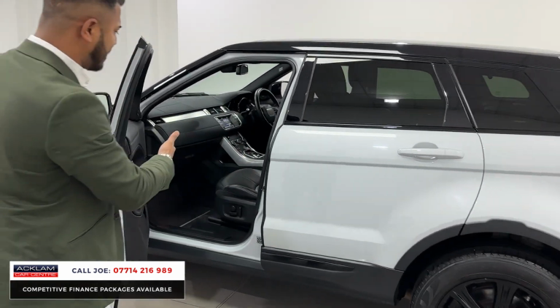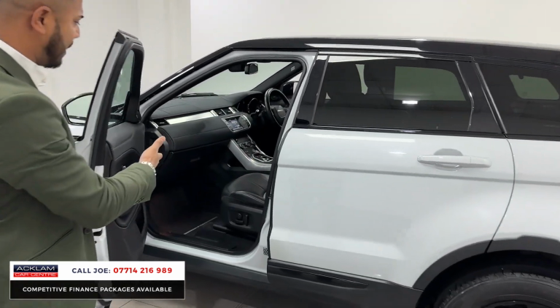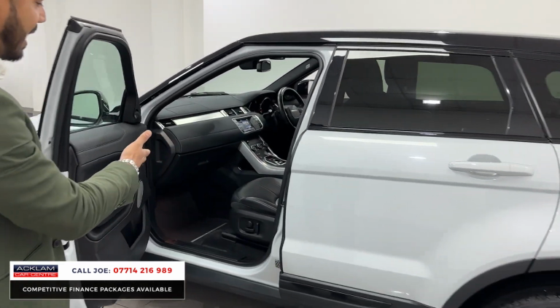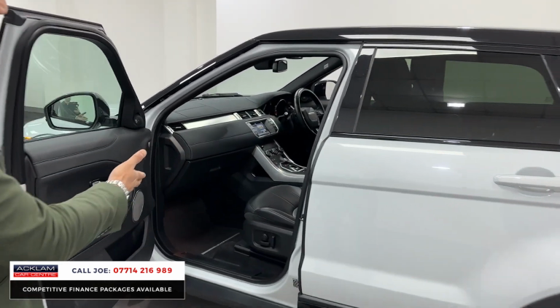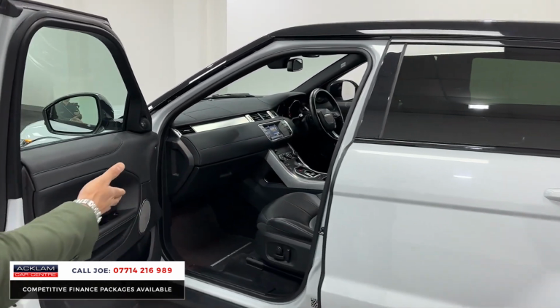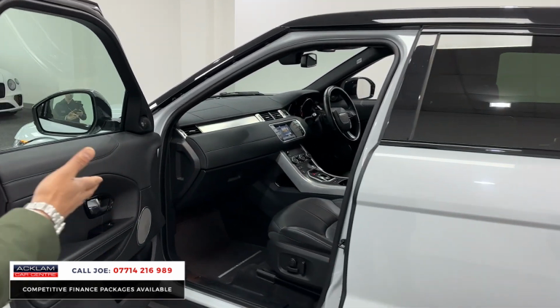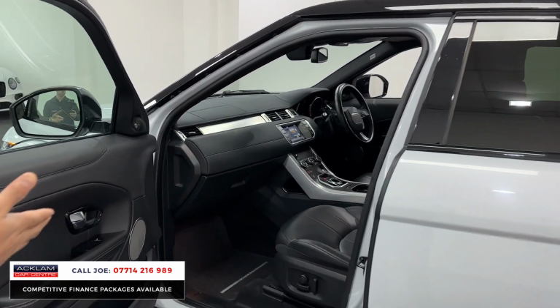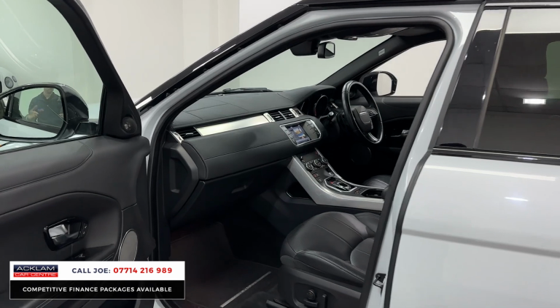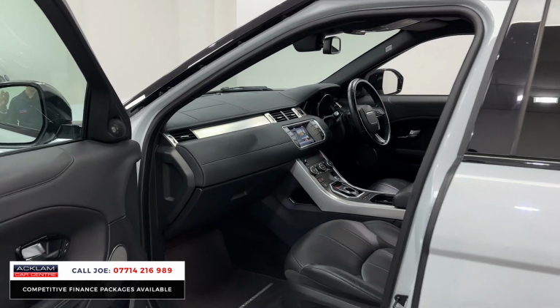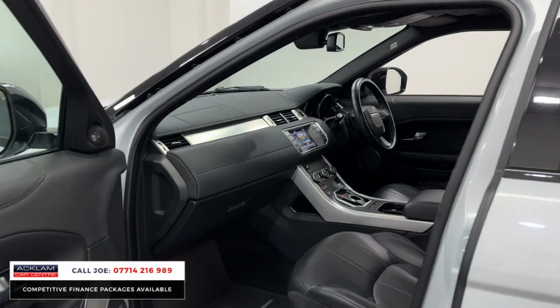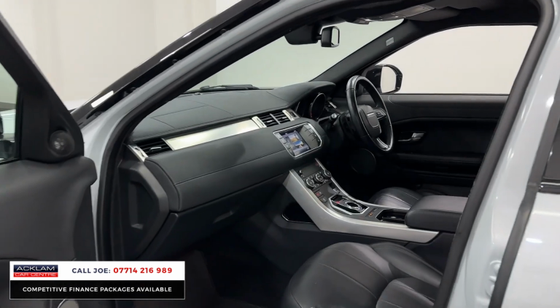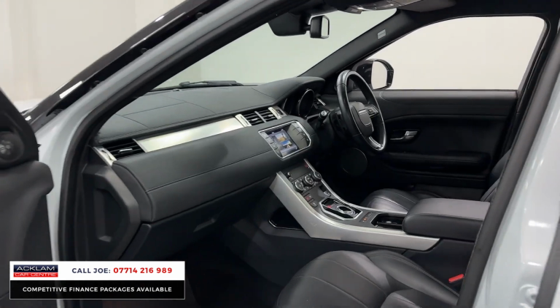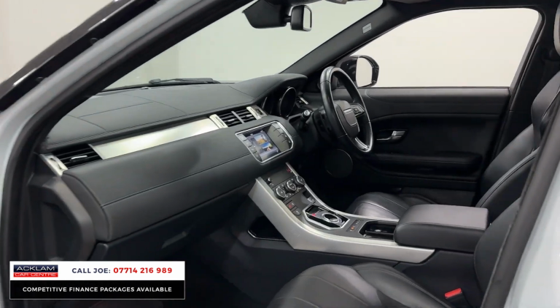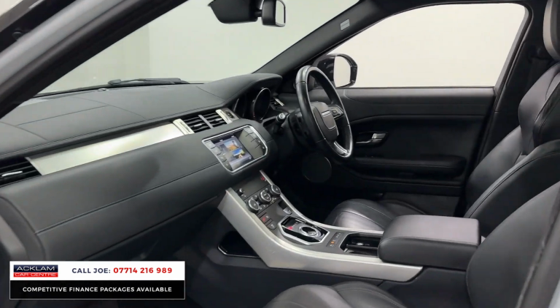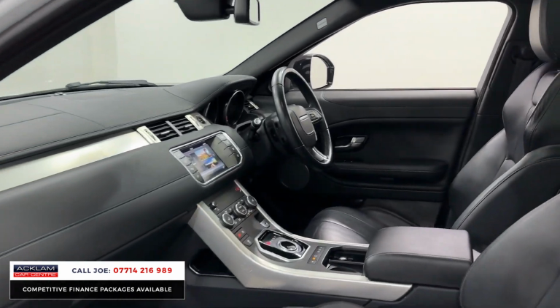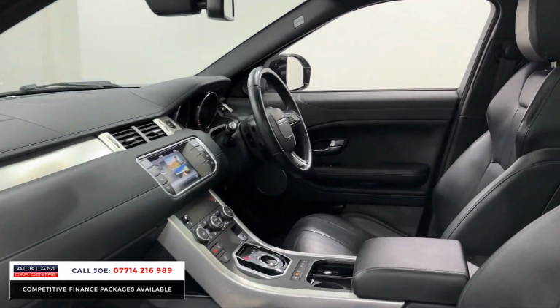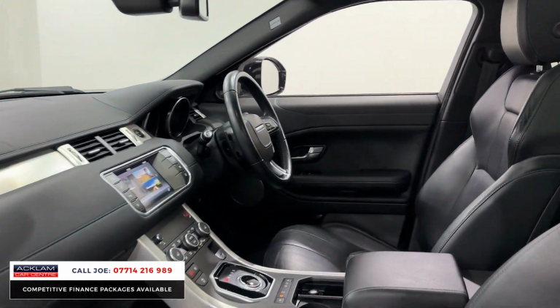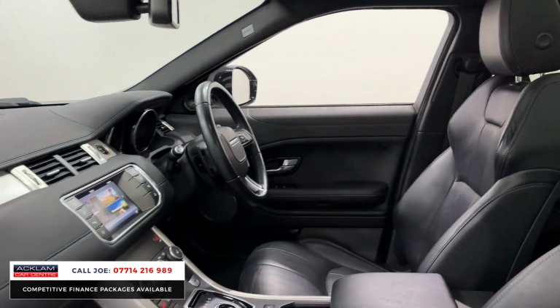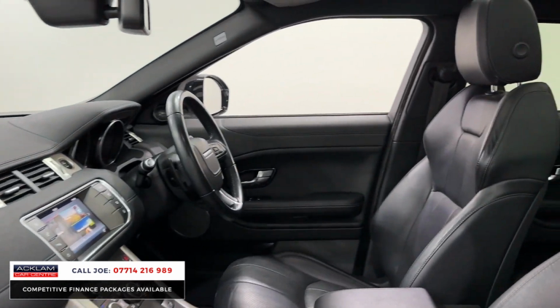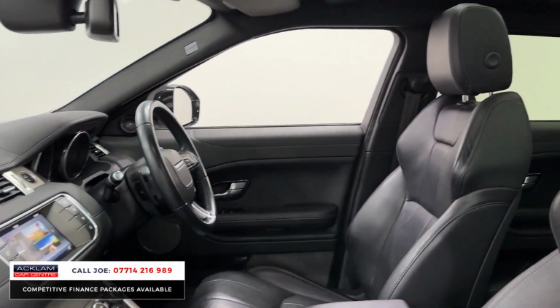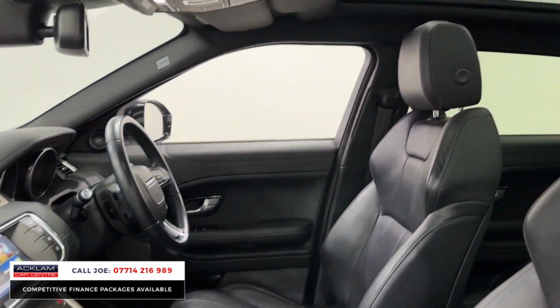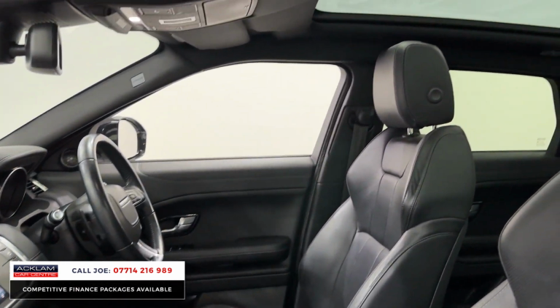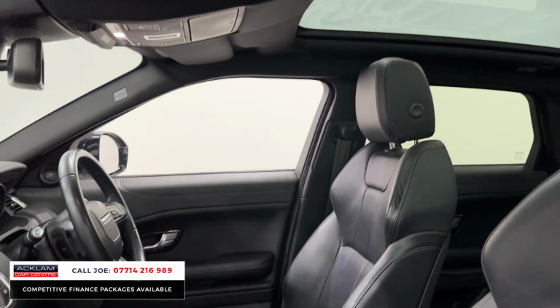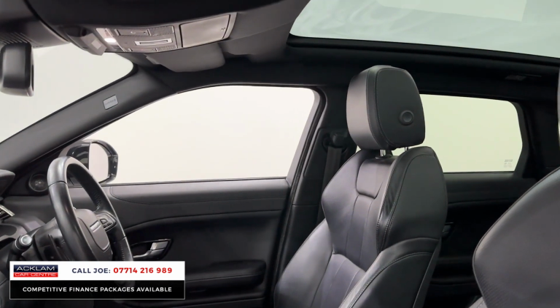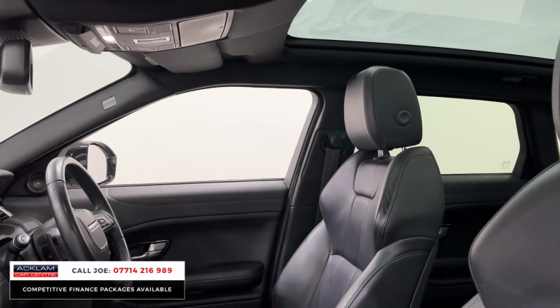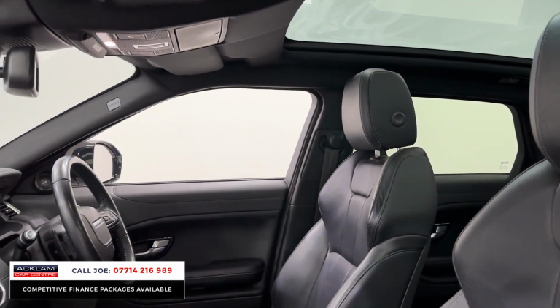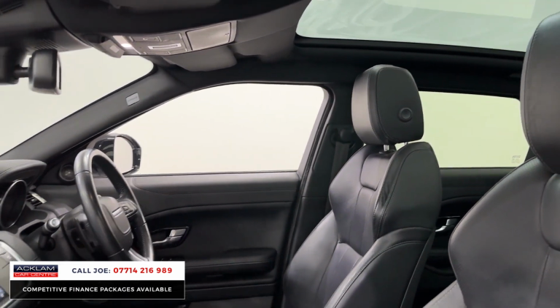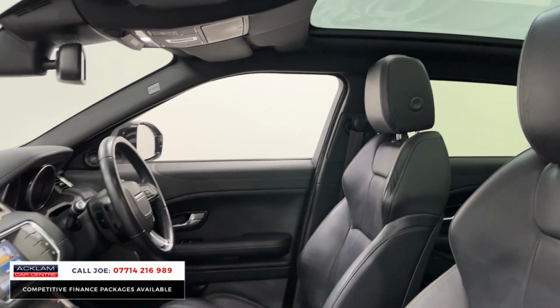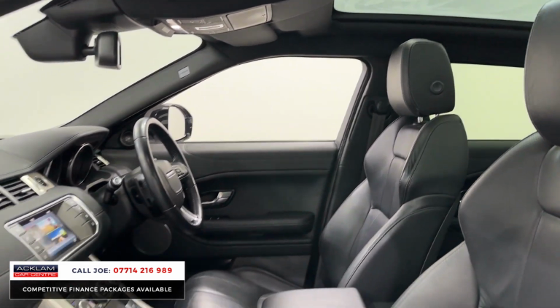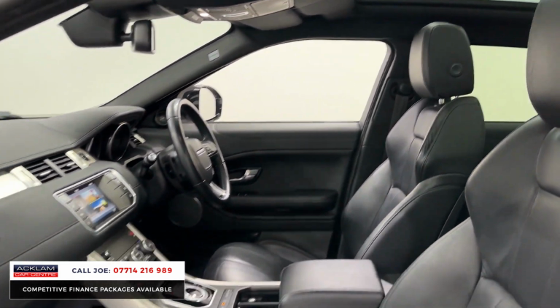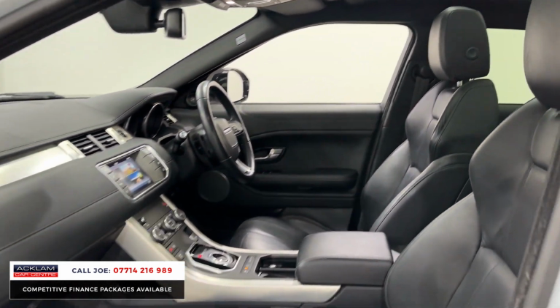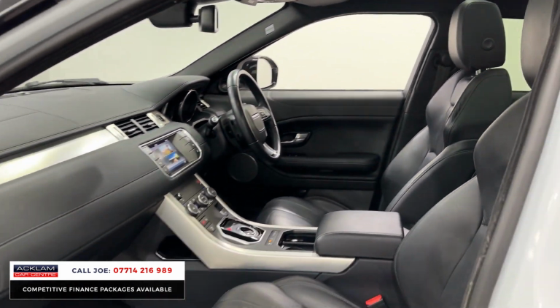Inside you've got the full leather interior, electric seats, heated seats, navigation, and a full multi-function steering wheel. Look up — it's got a full panoramic glass roof.